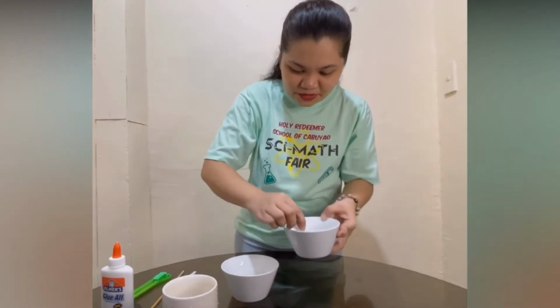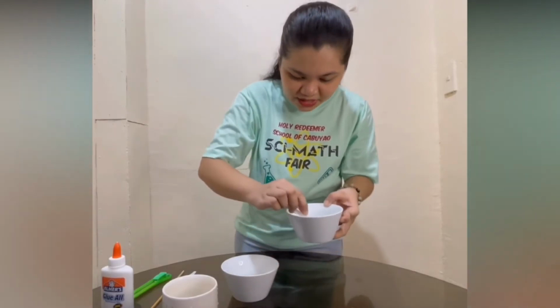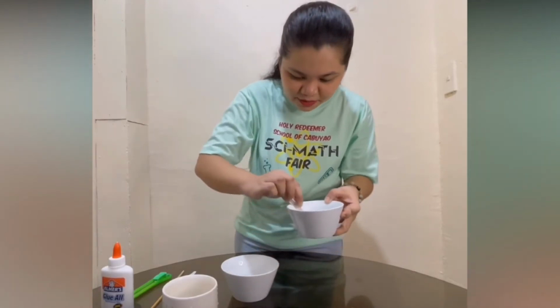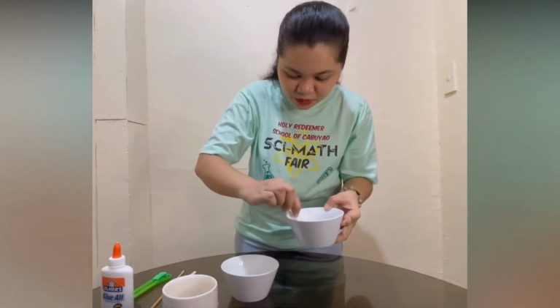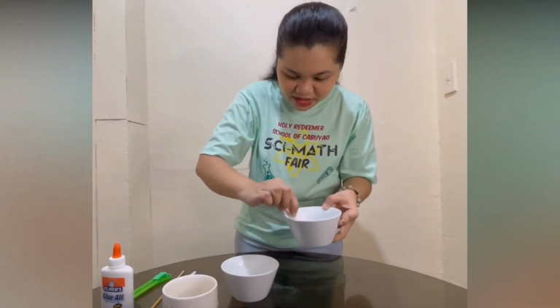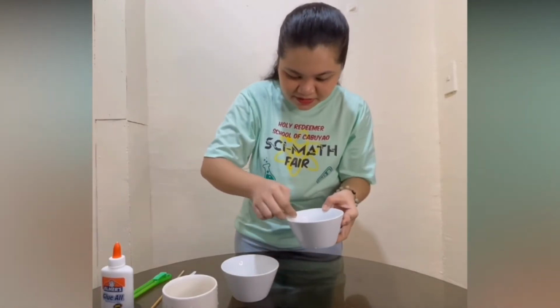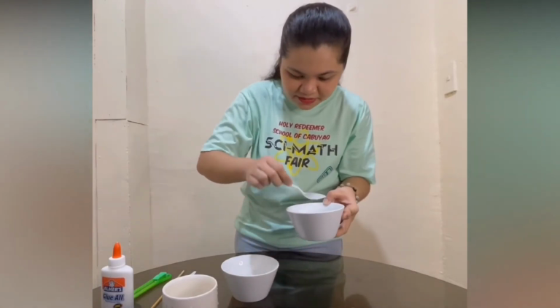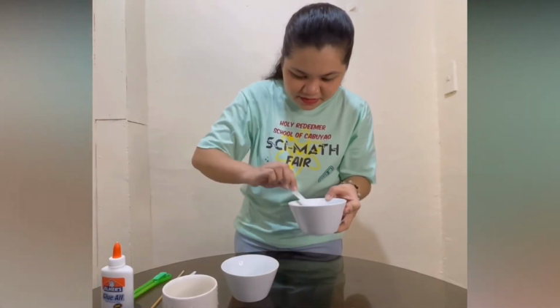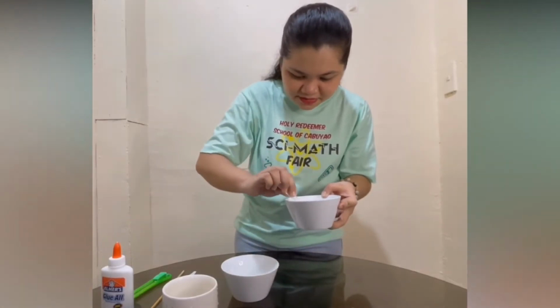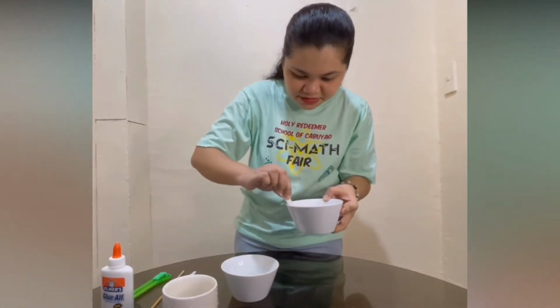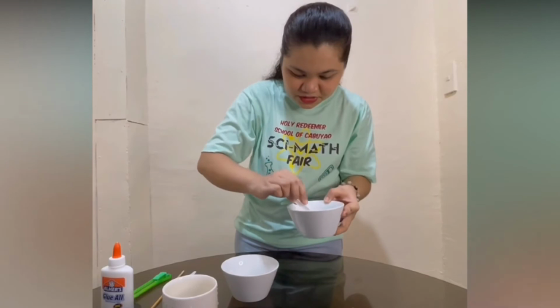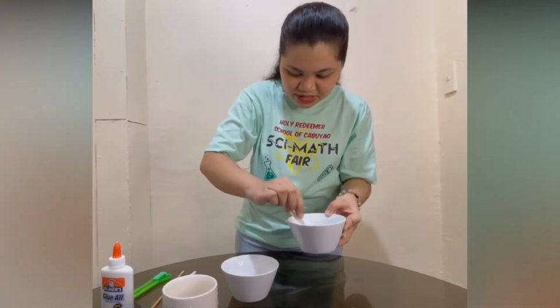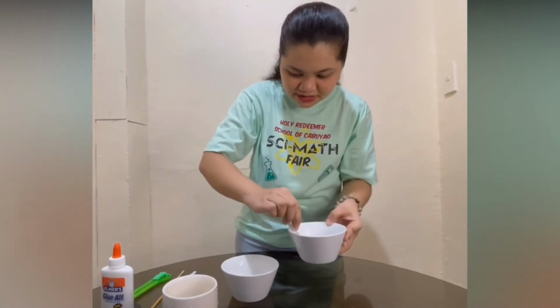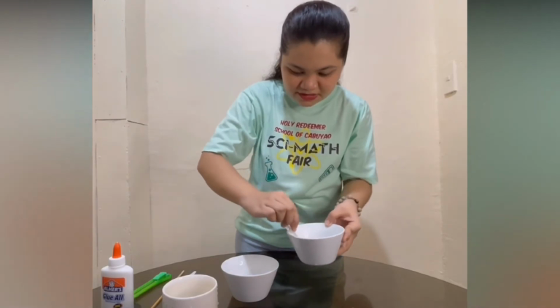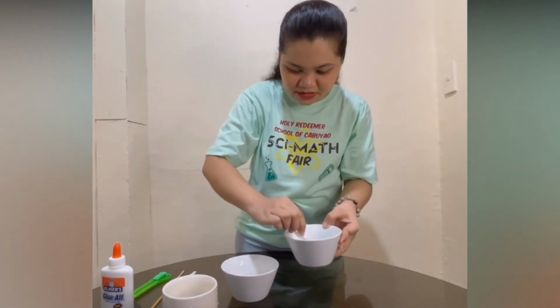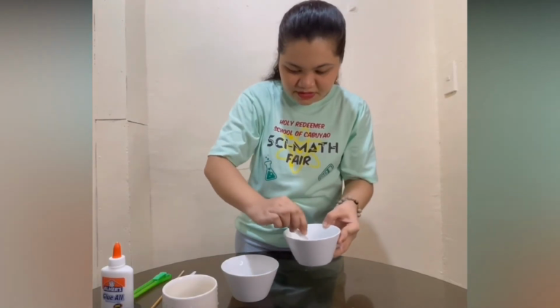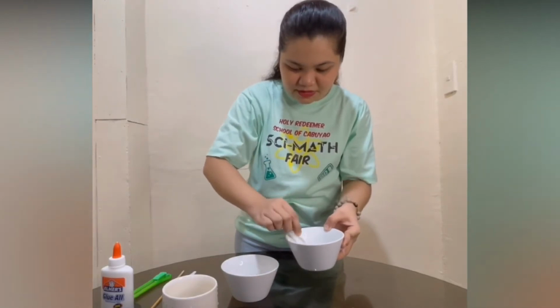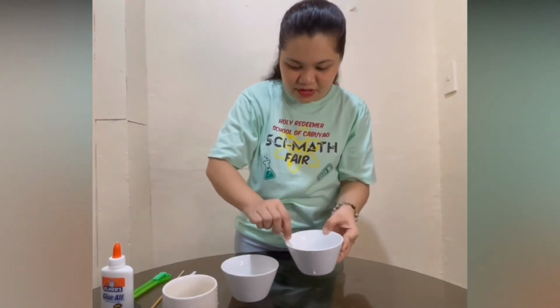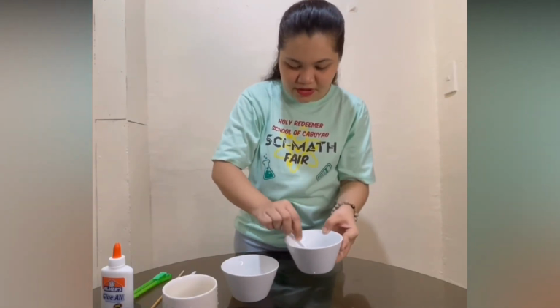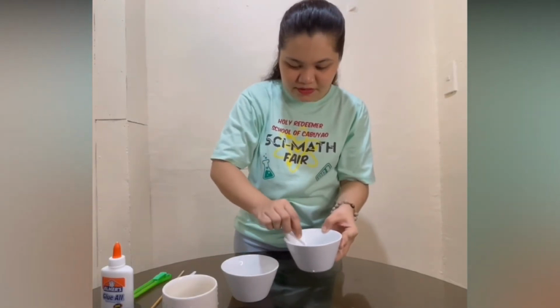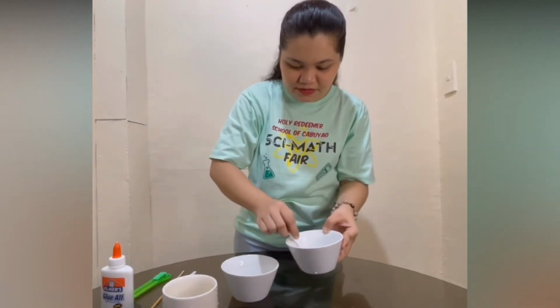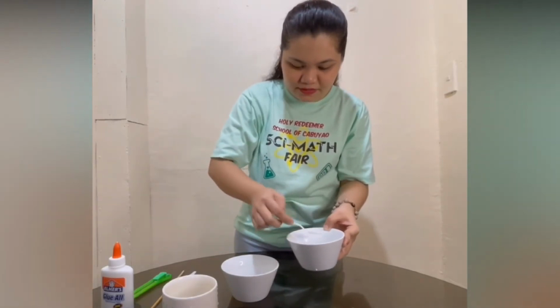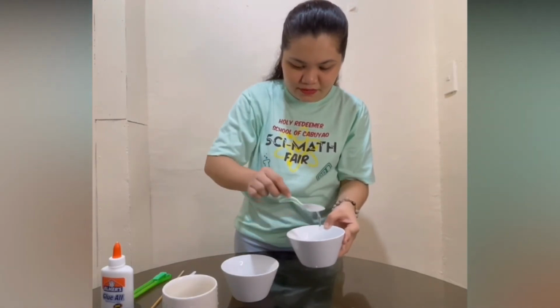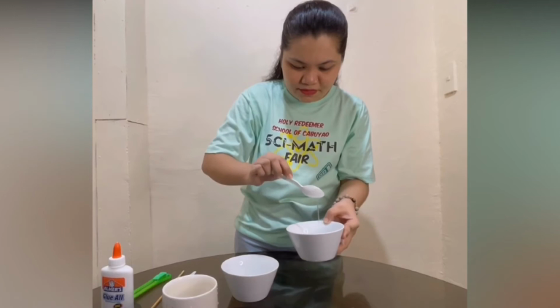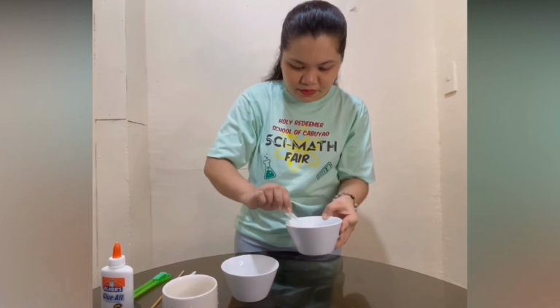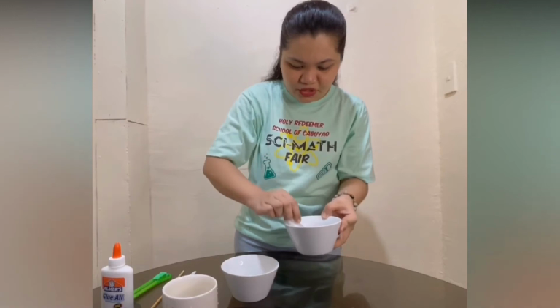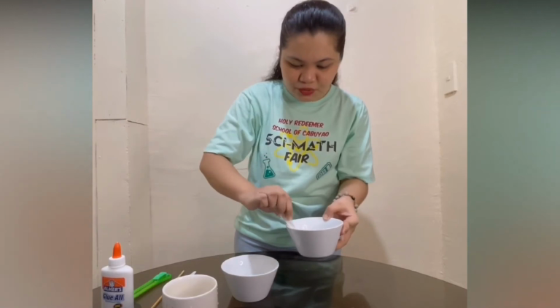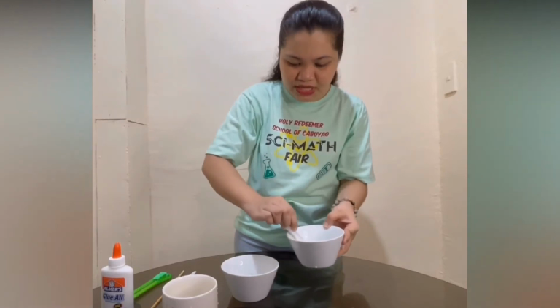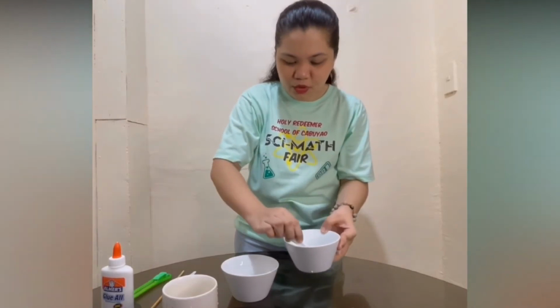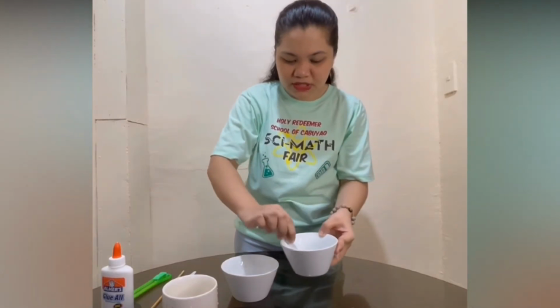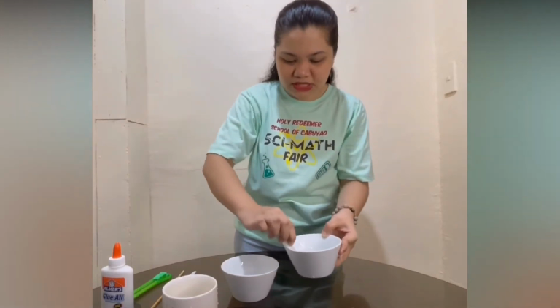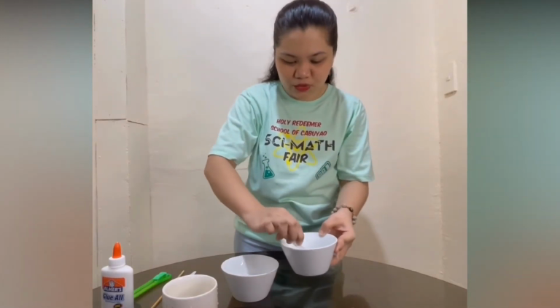Mix it well, stir it — be sure that the borax is dissolved.